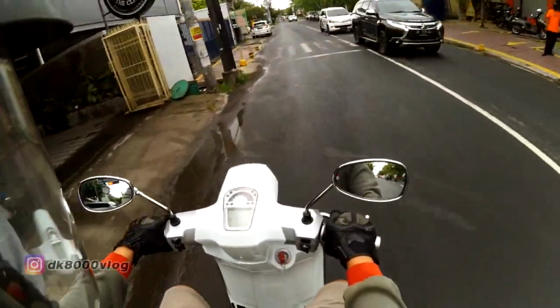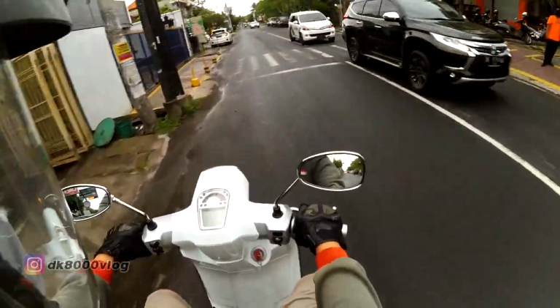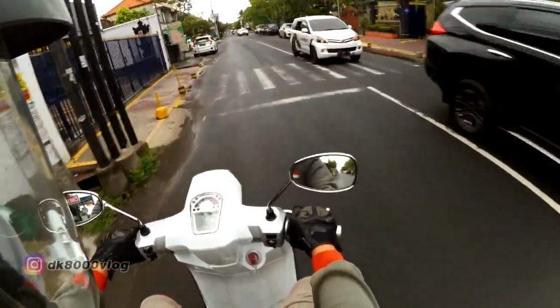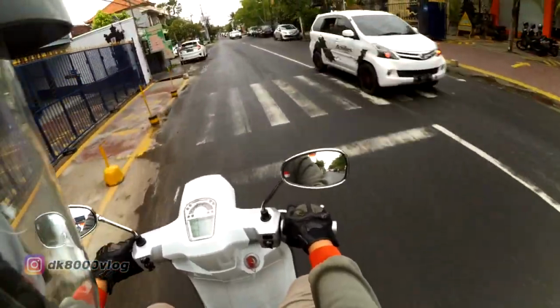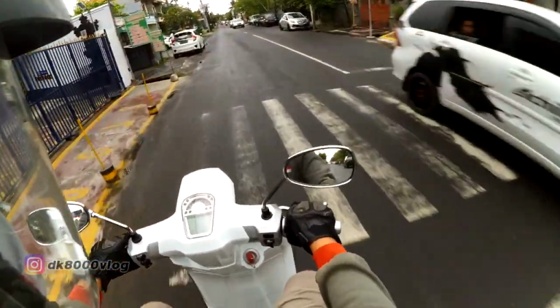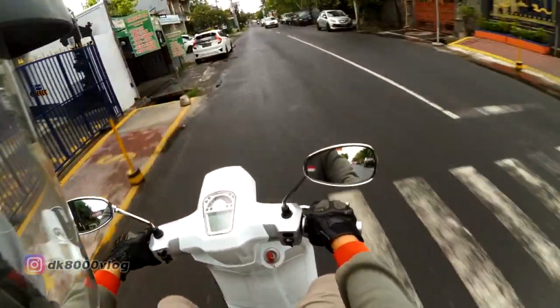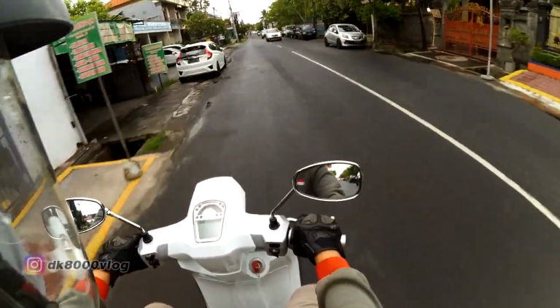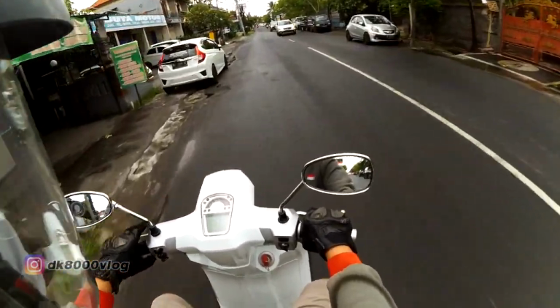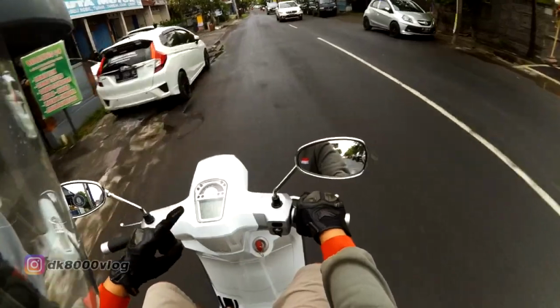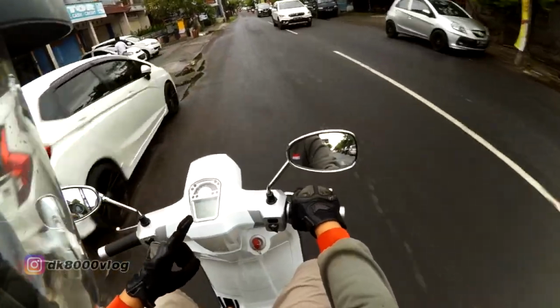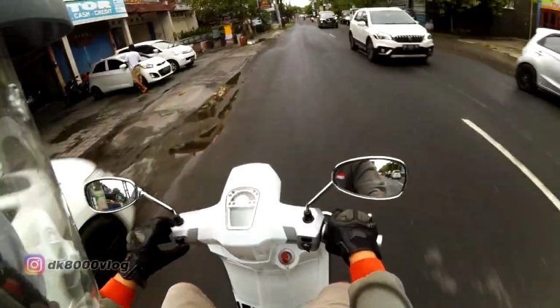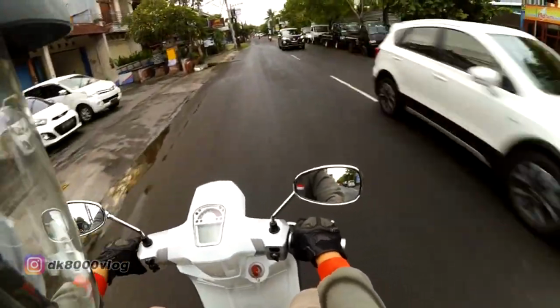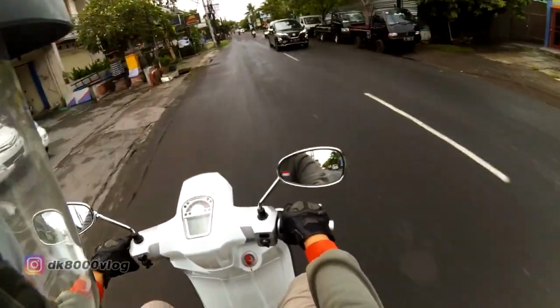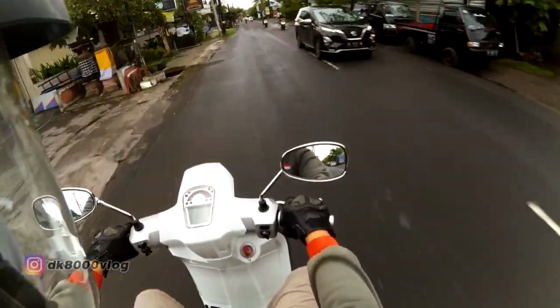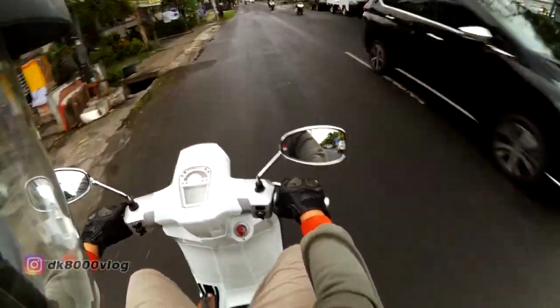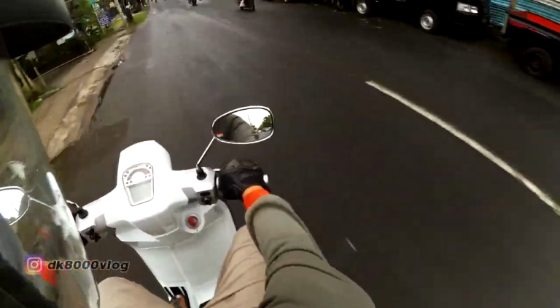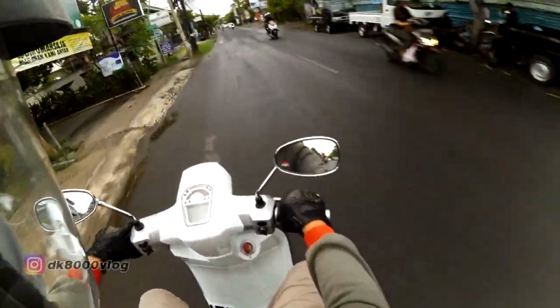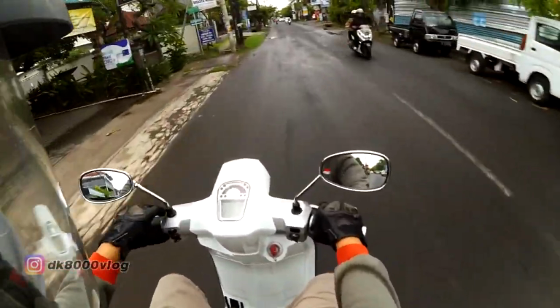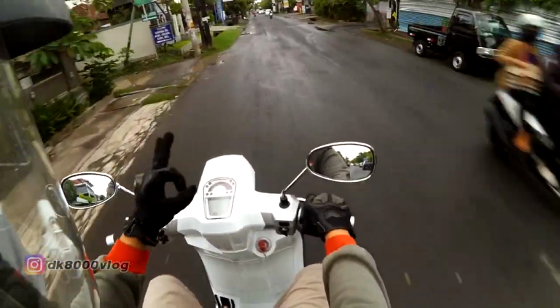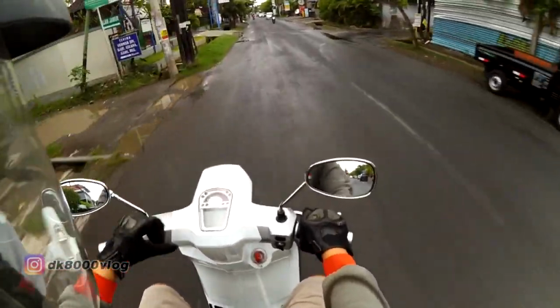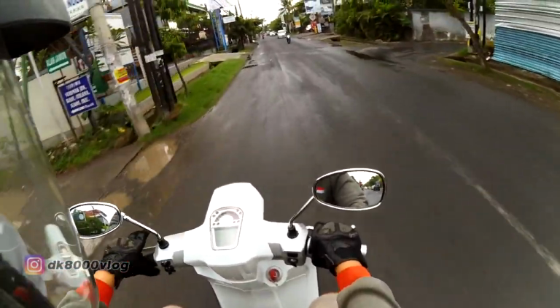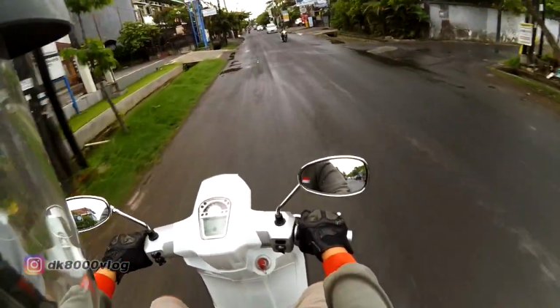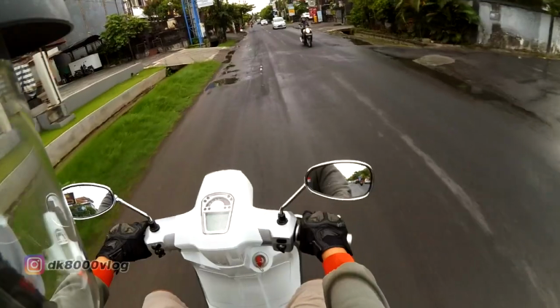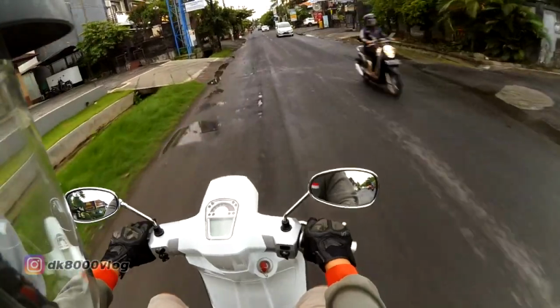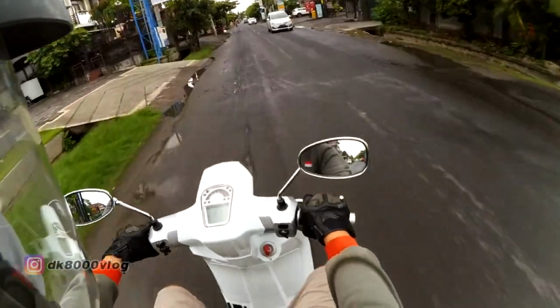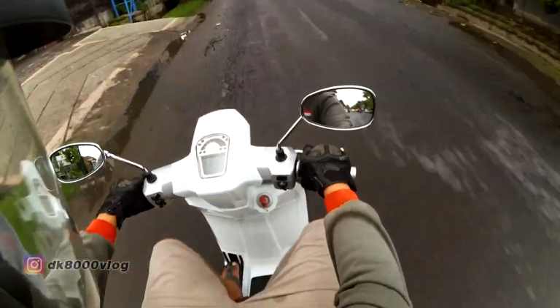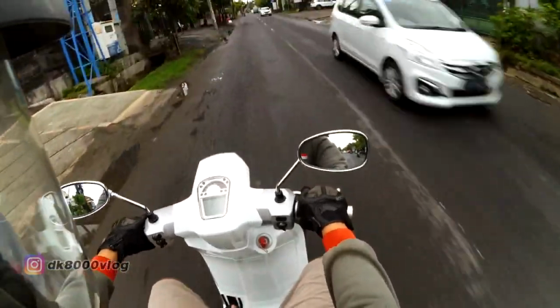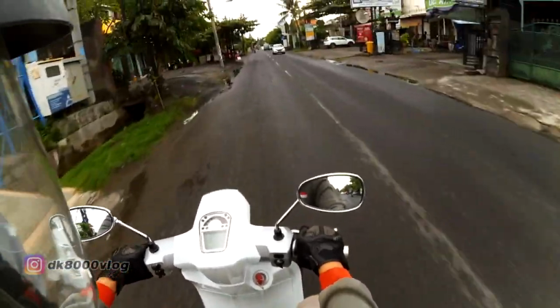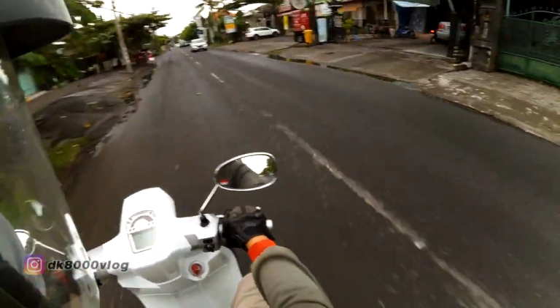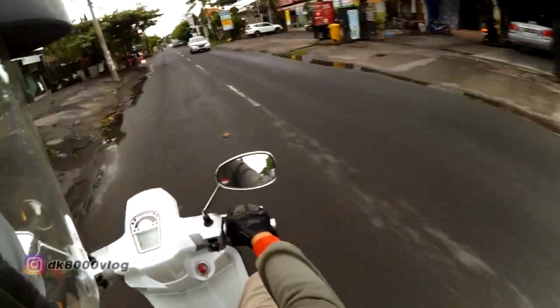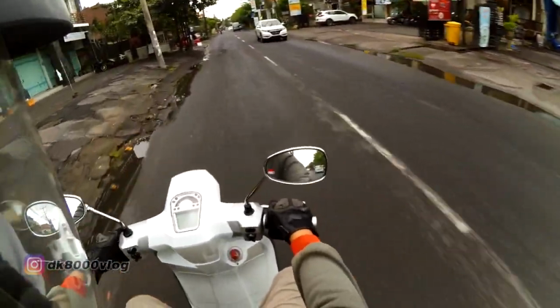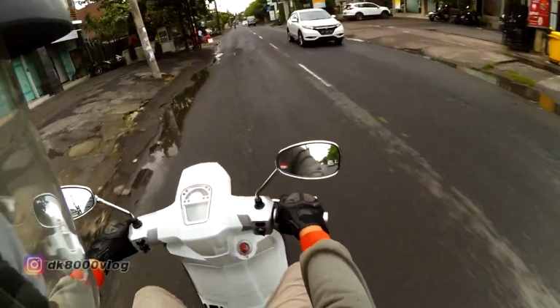For city riding, this bike is fine — aside from that subframe issue. Everything else is okay. The braking is great too — front and rear disc brakes are already there.